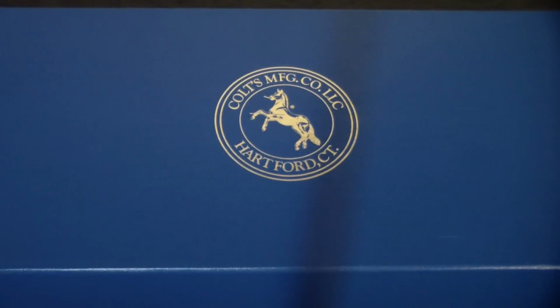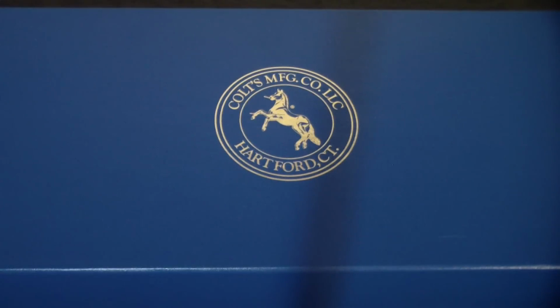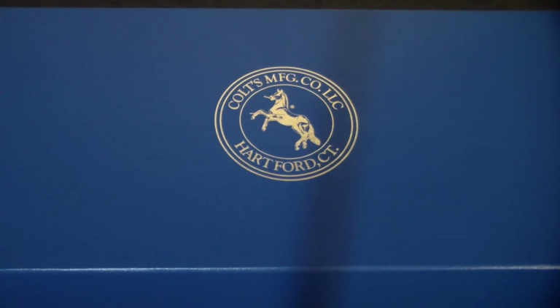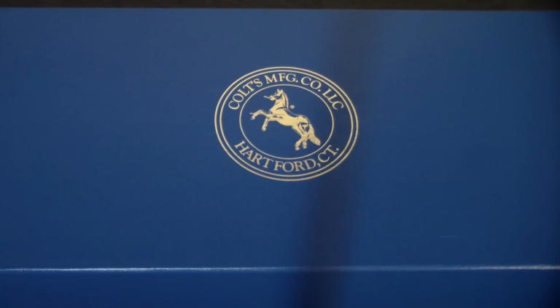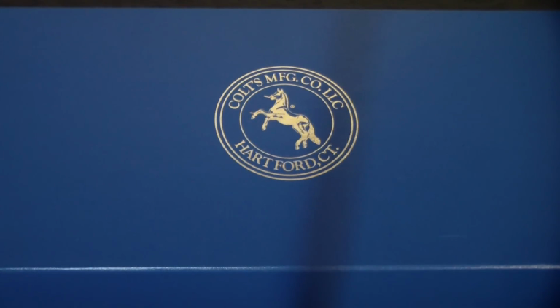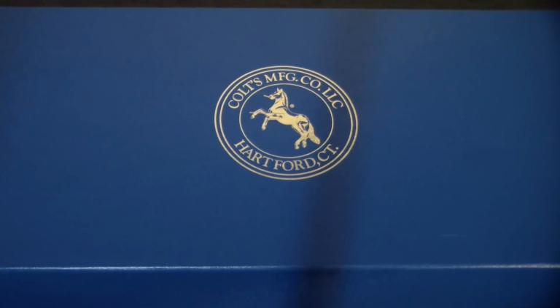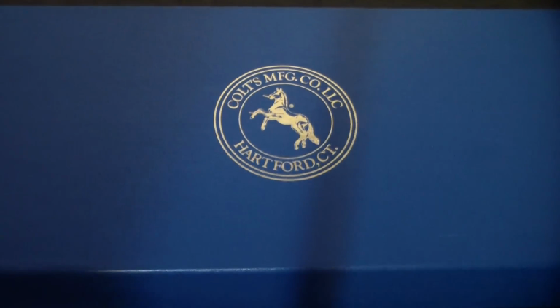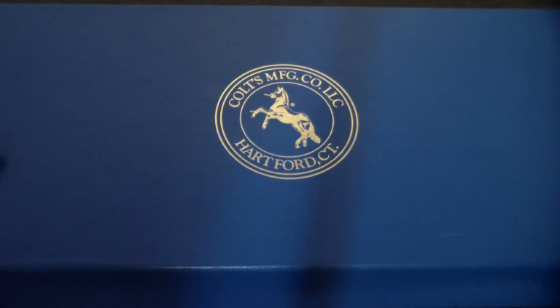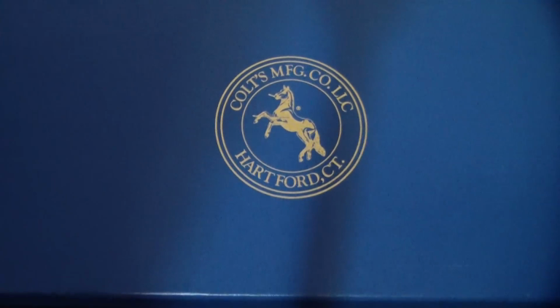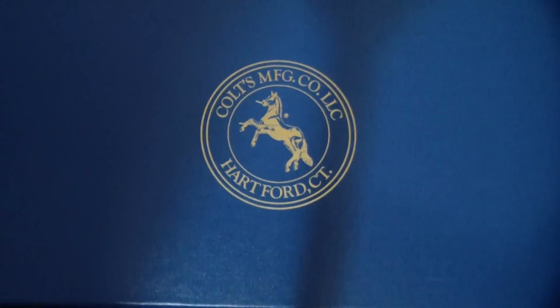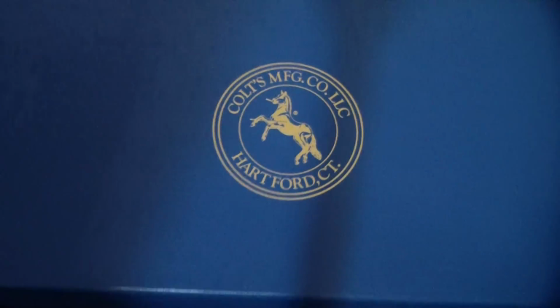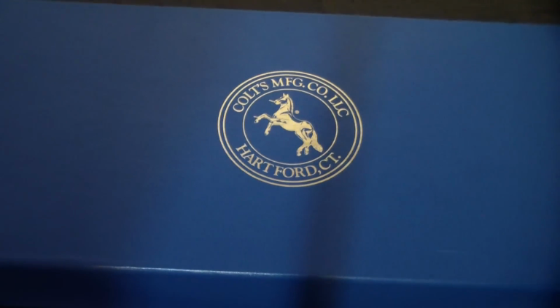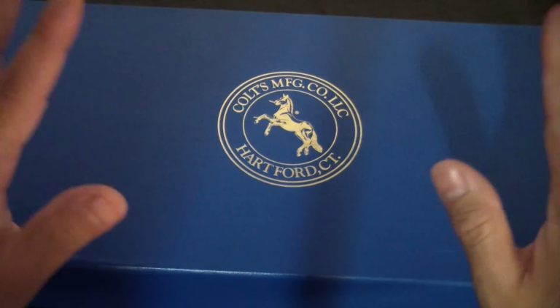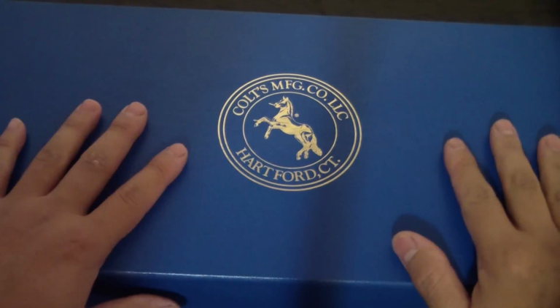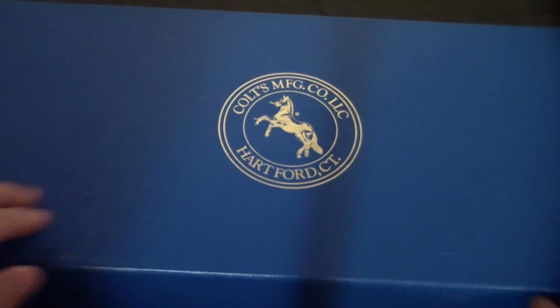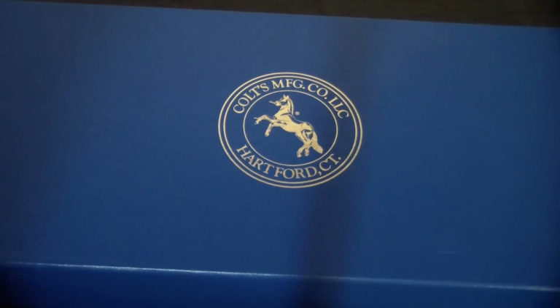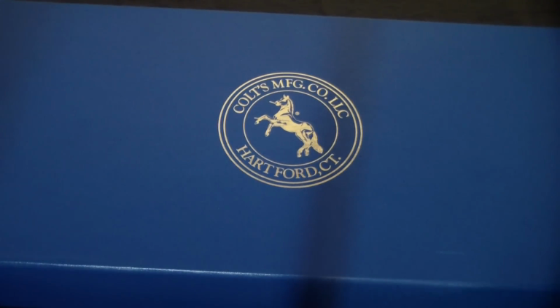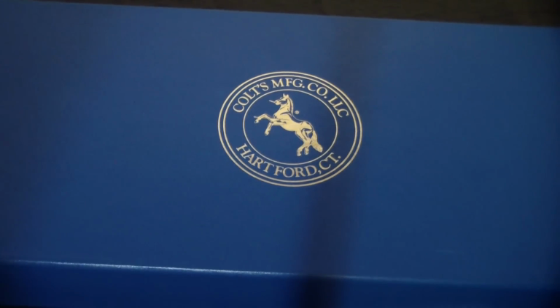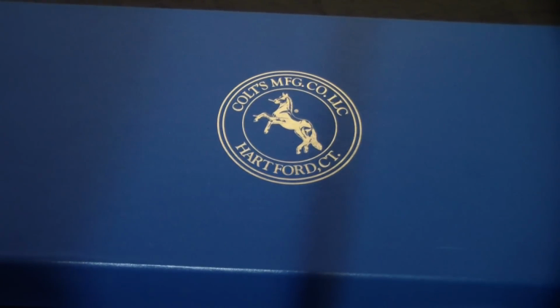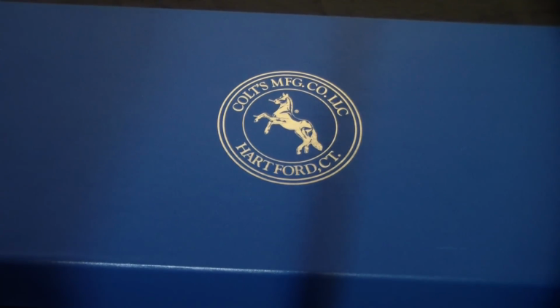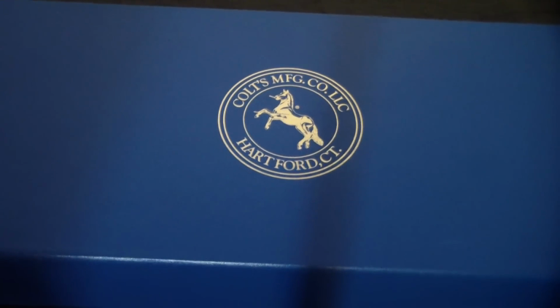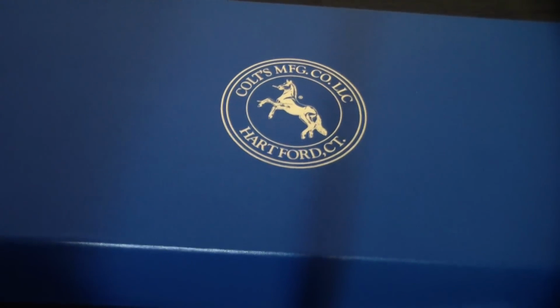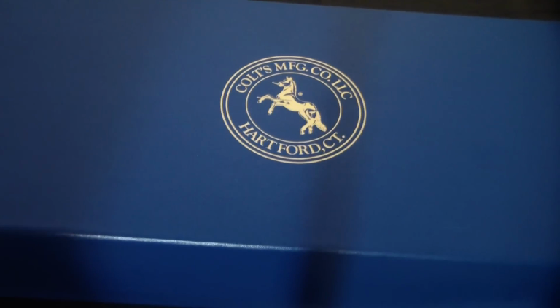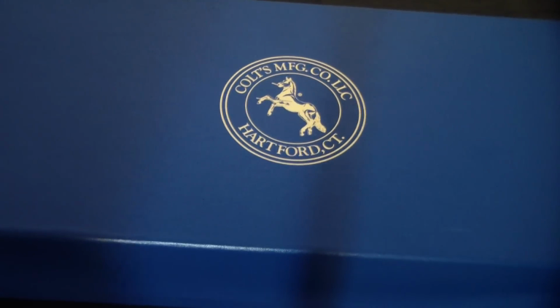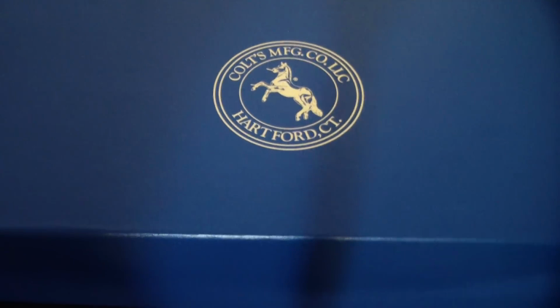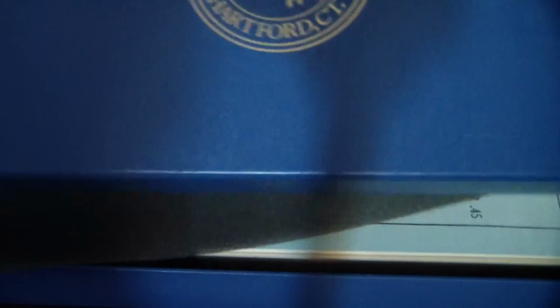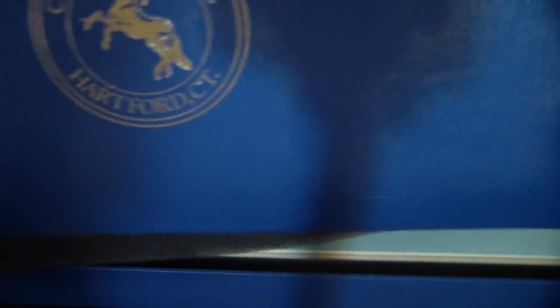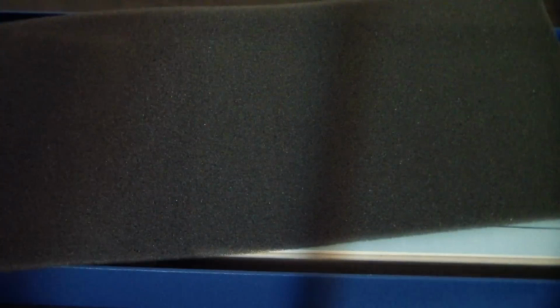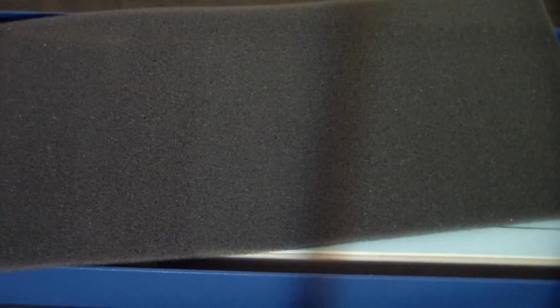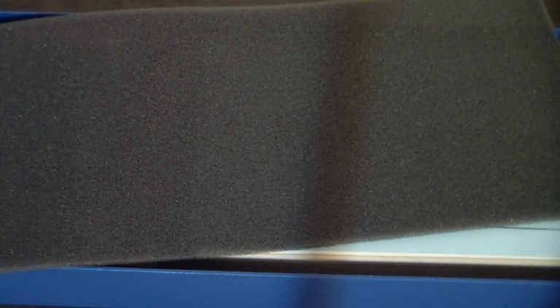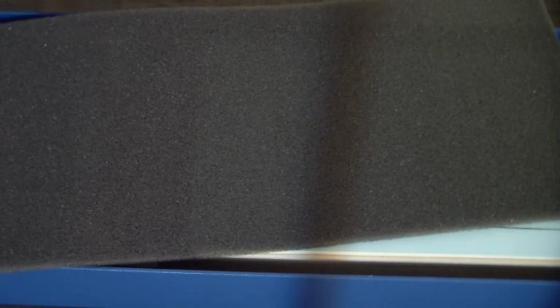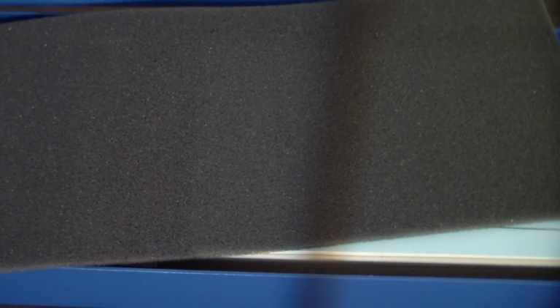What's up everybody, BatJackJW coming to you. Unboxing time, and this has got to be one of my favorite 1911s. You can tell by the title of the video.